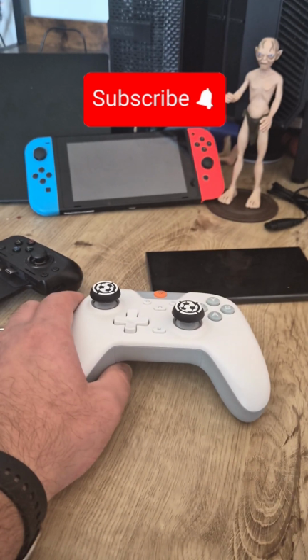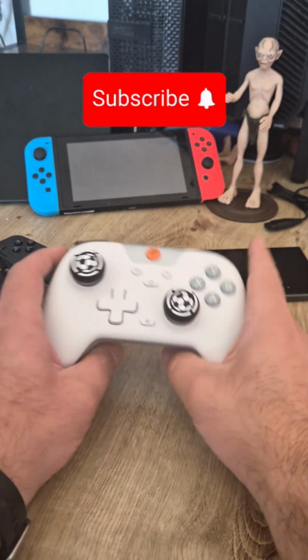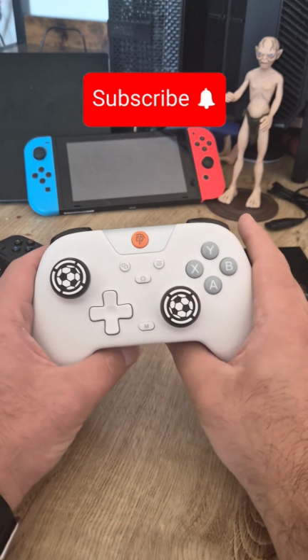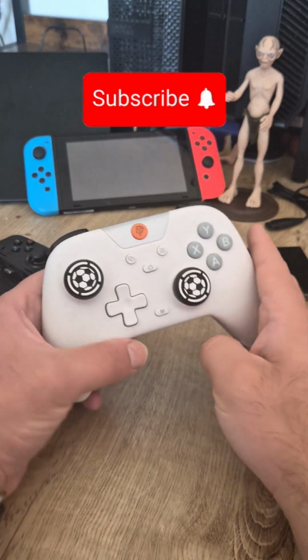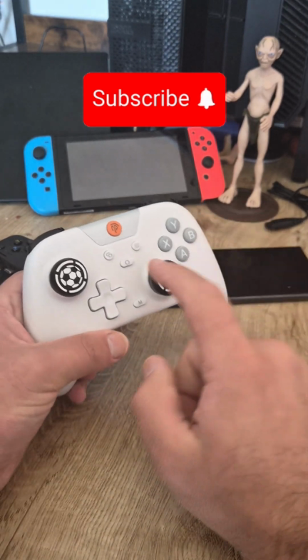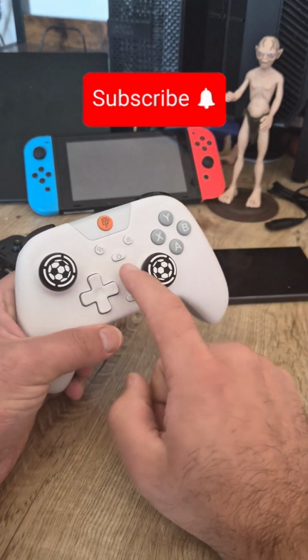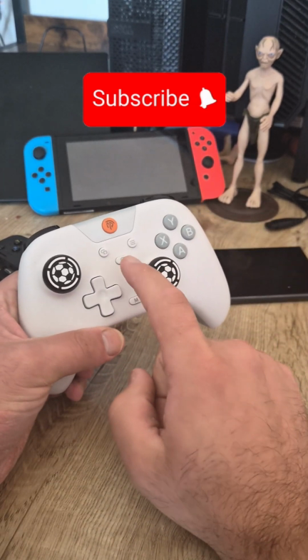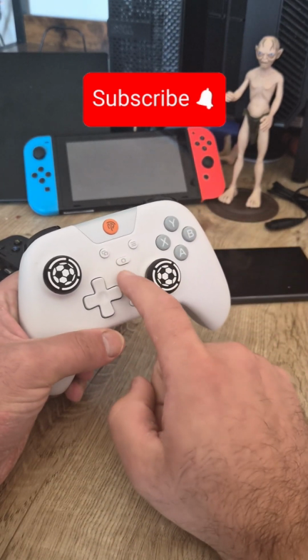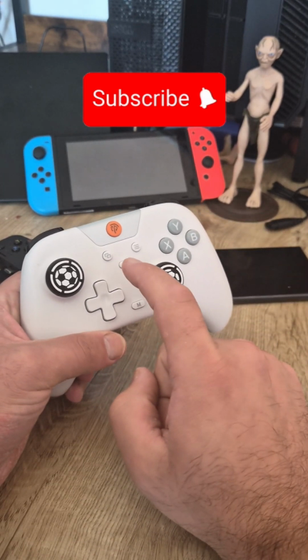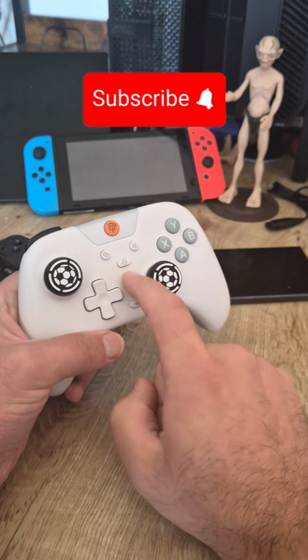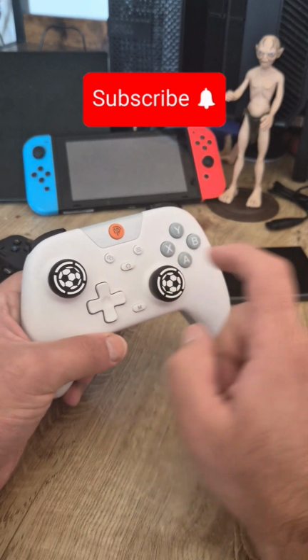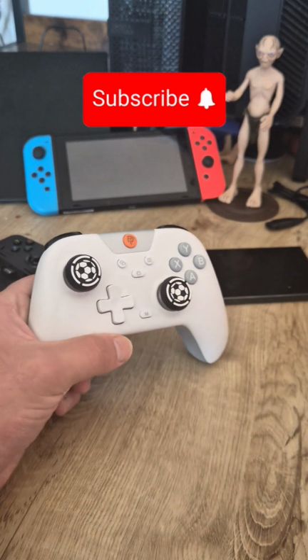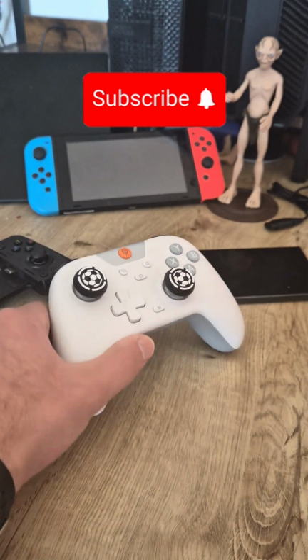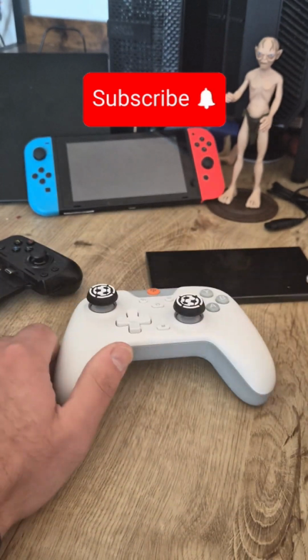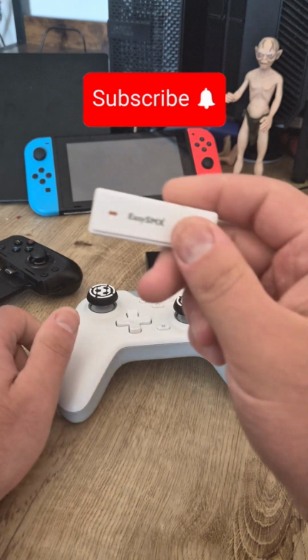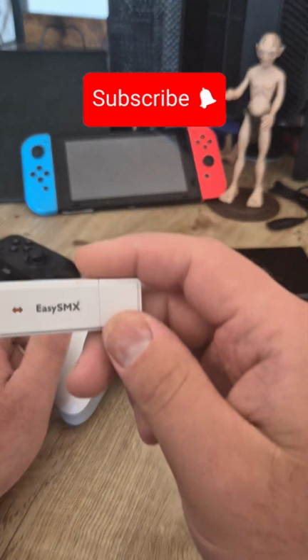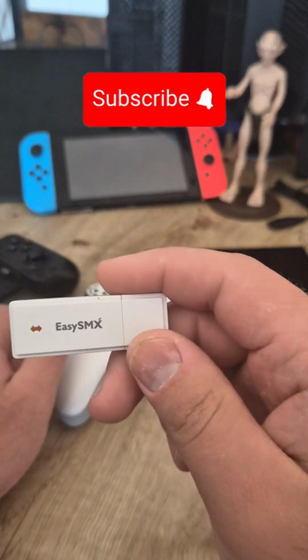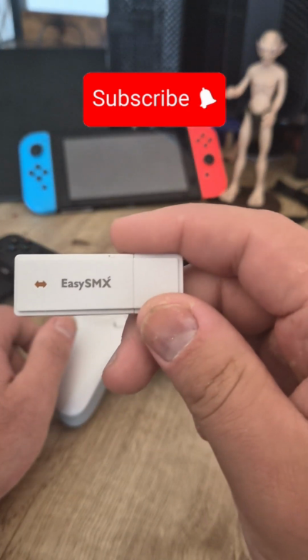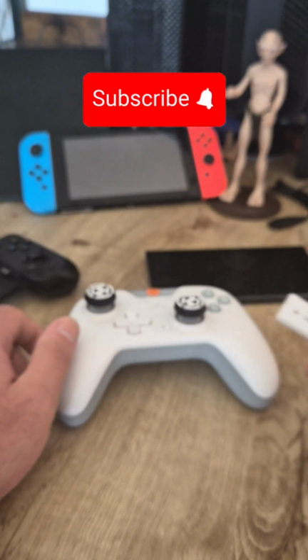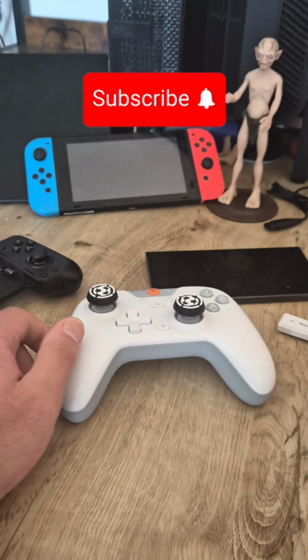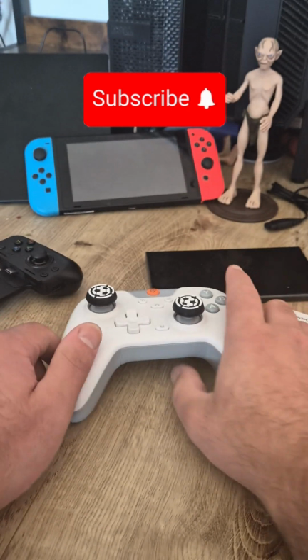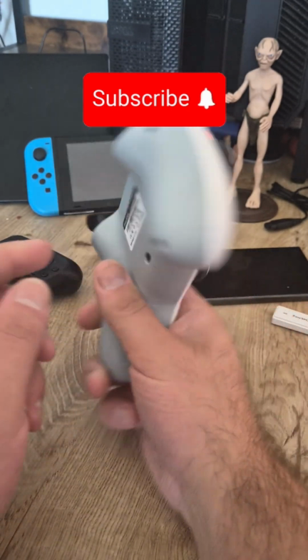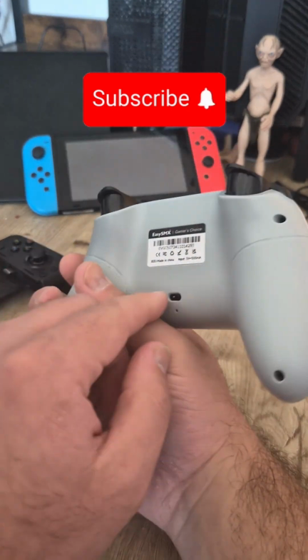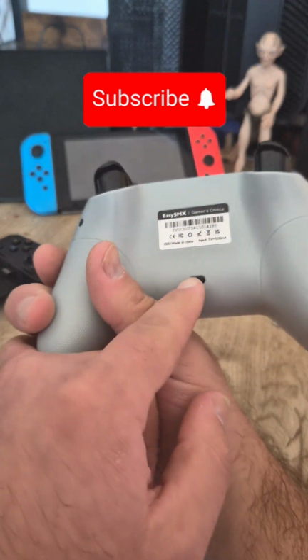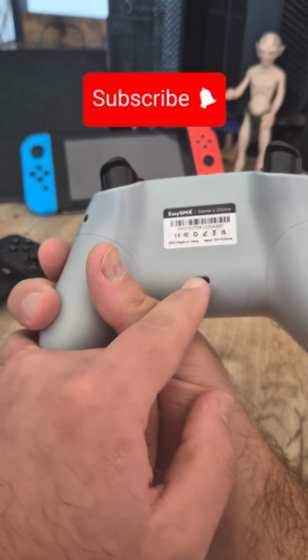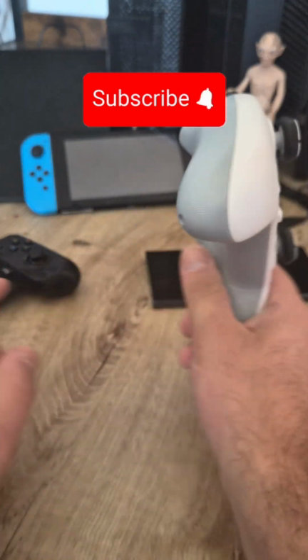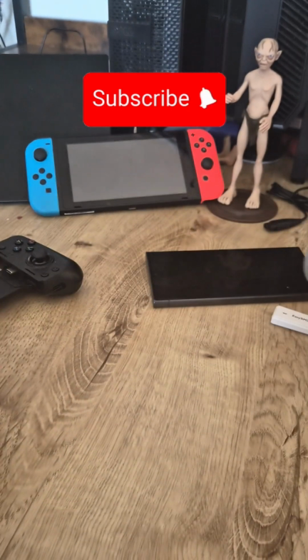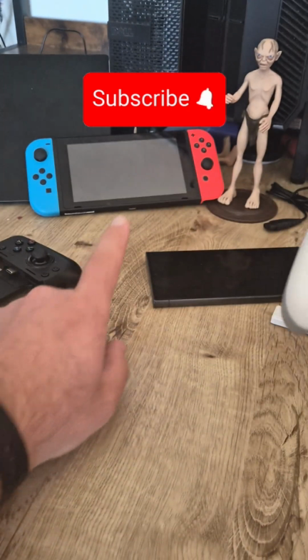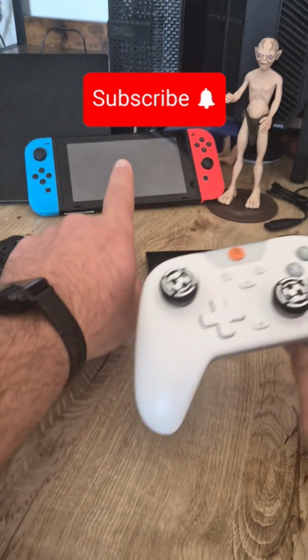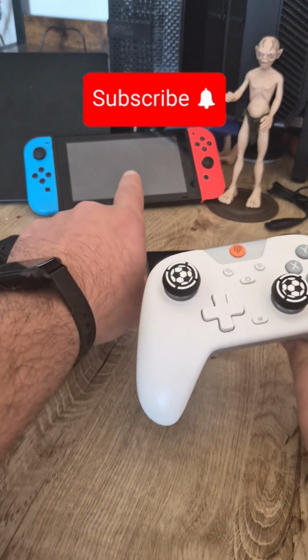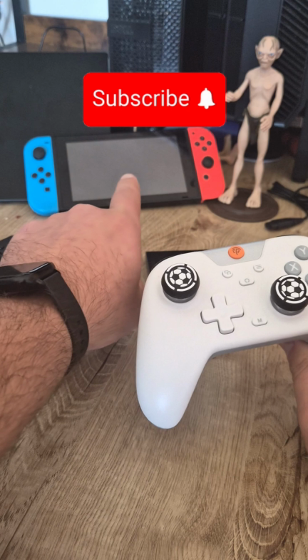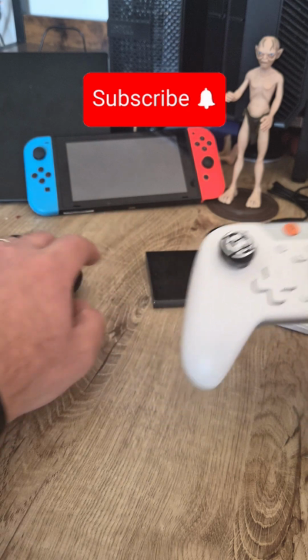For controls, you can use the EZSMX X05 controller. It does come with a USB dongle, but you don't really need it — it has built-in Bluetooth and even works with that console over there.